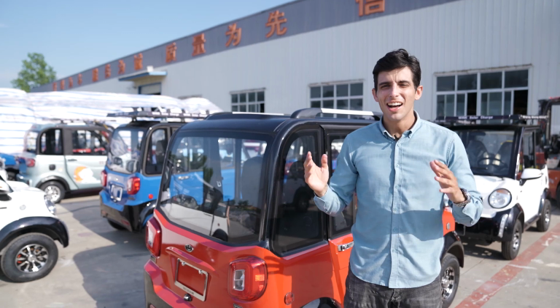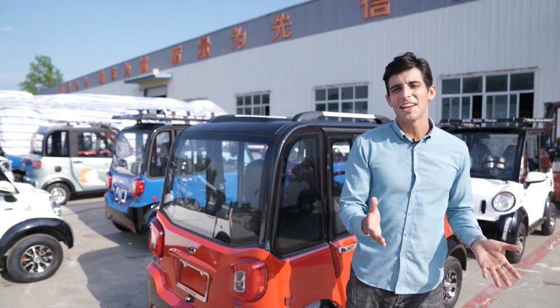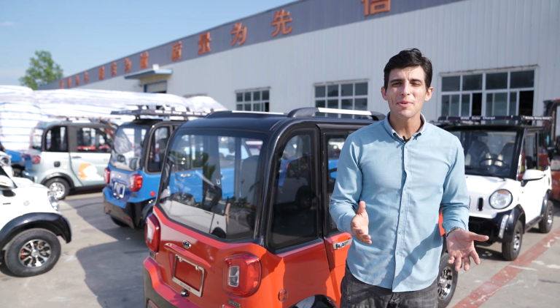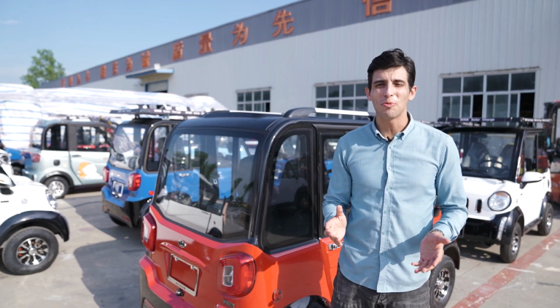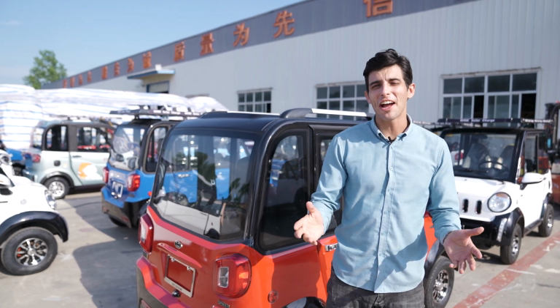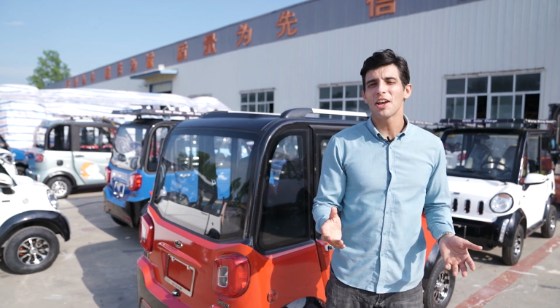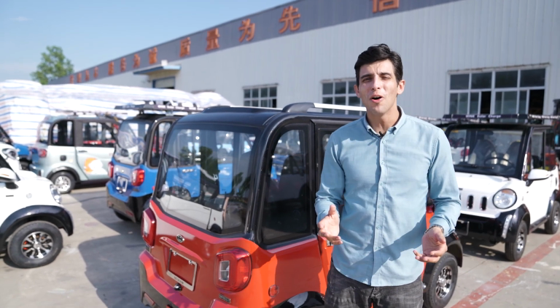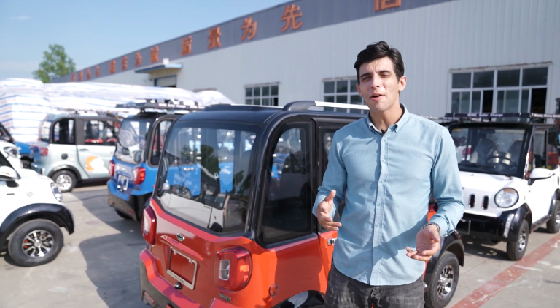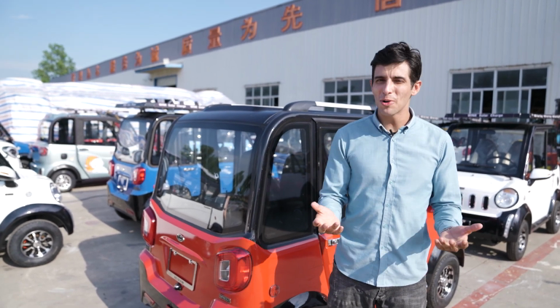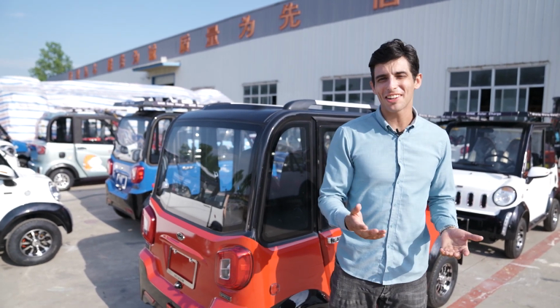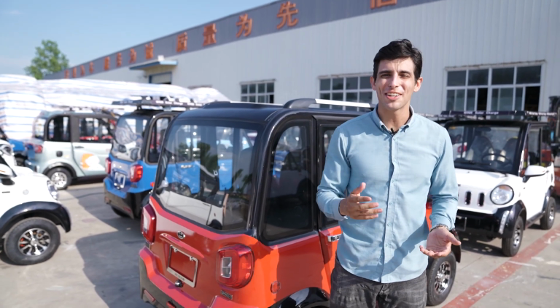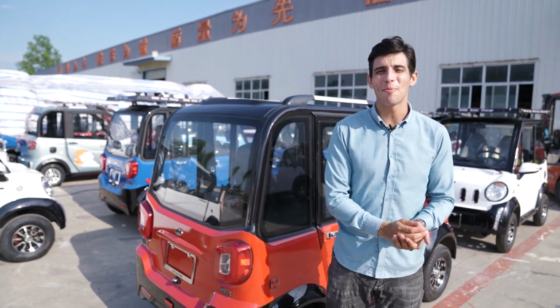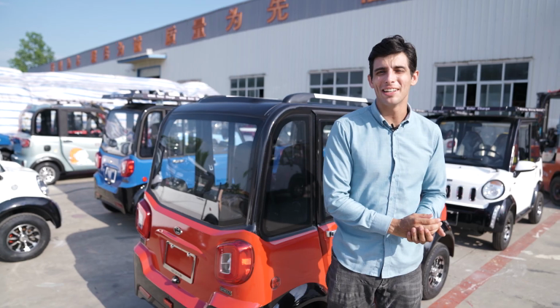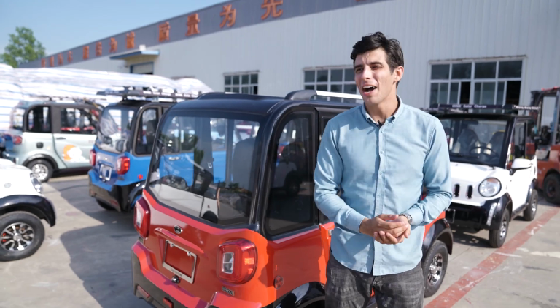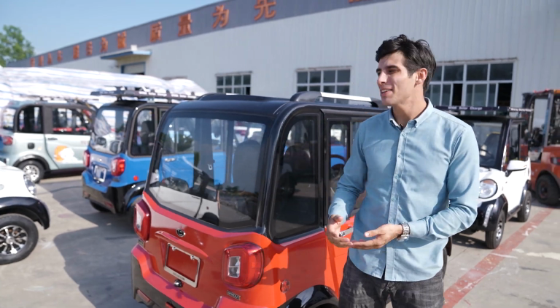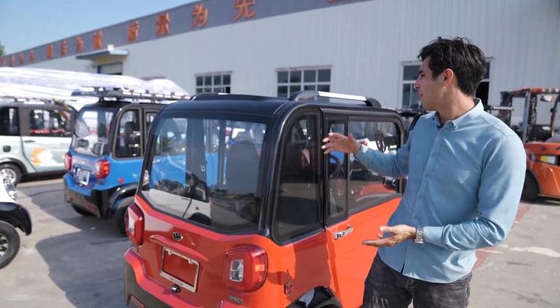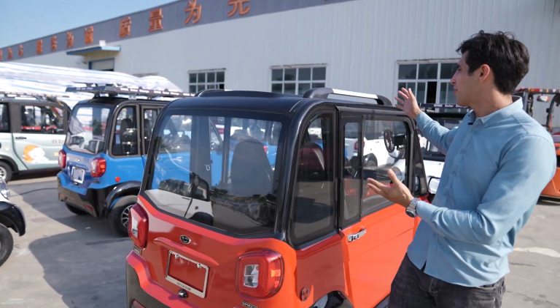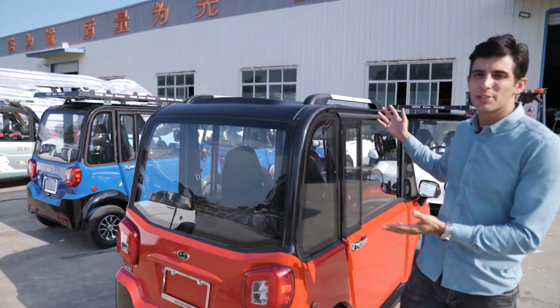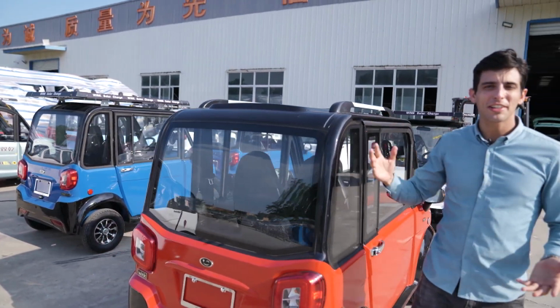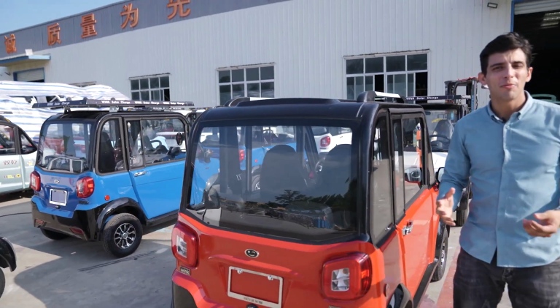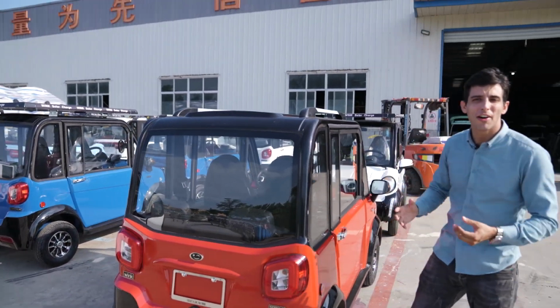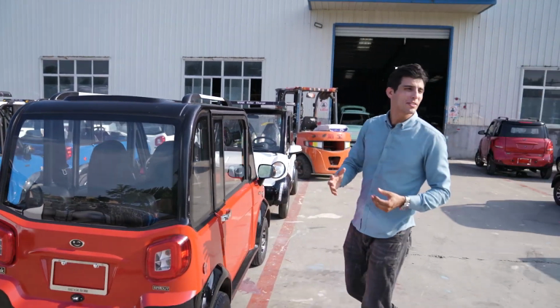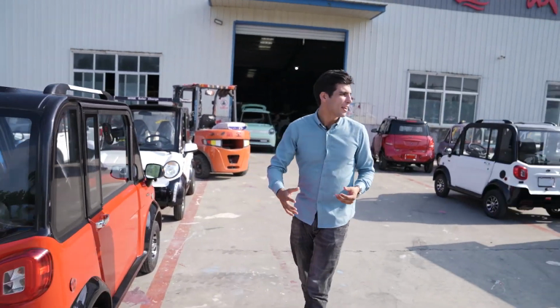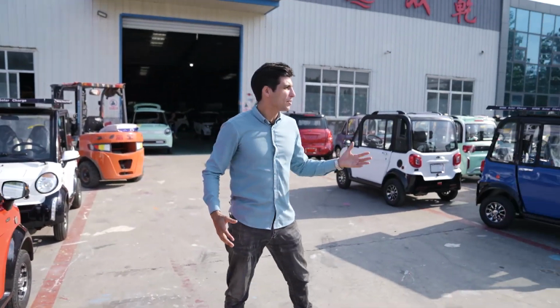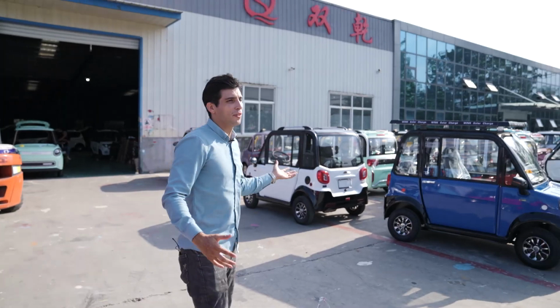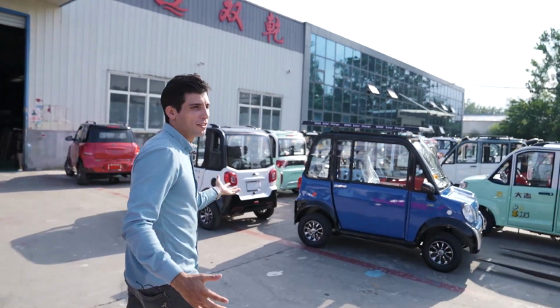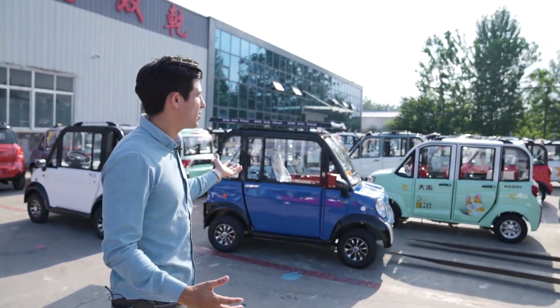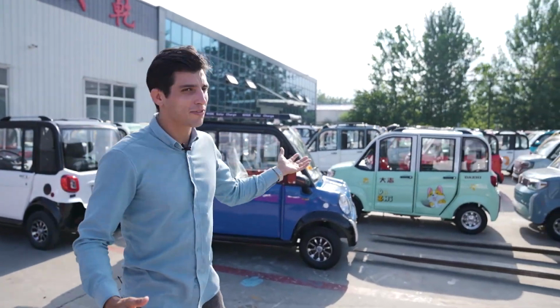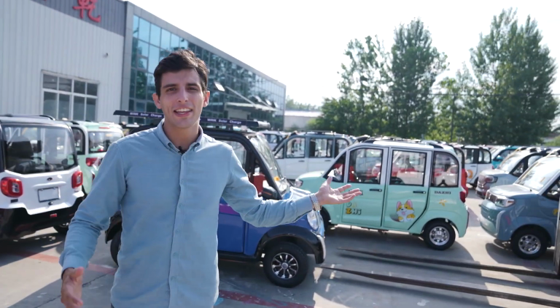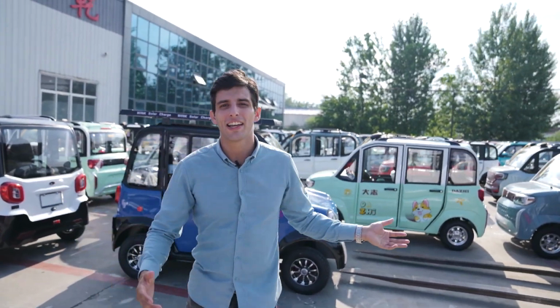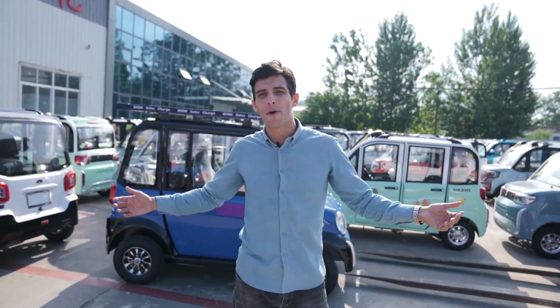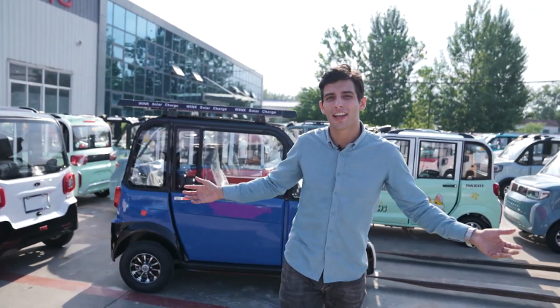Hi, I'm here at the Wink factory where all of our neighborhood electric vehicles are made. Behind me are all of our Finnis products. We have a bunch of beautiful new vehicles right here in our parking lot.